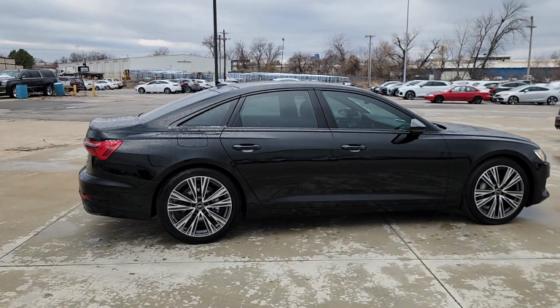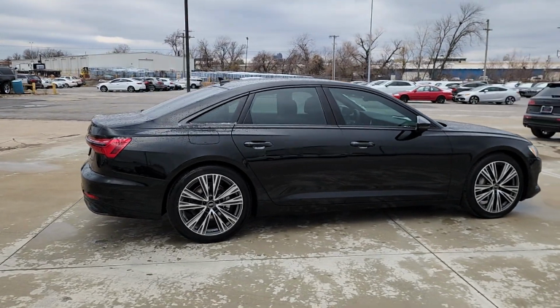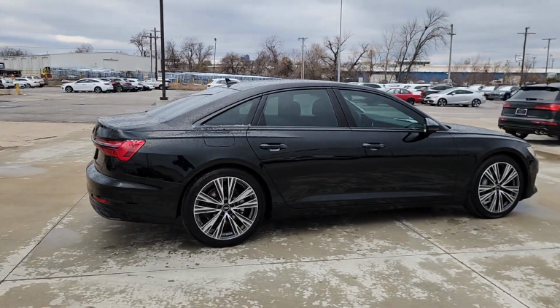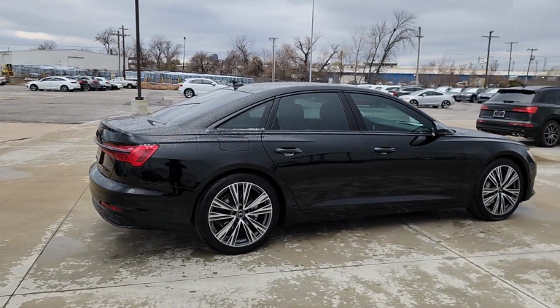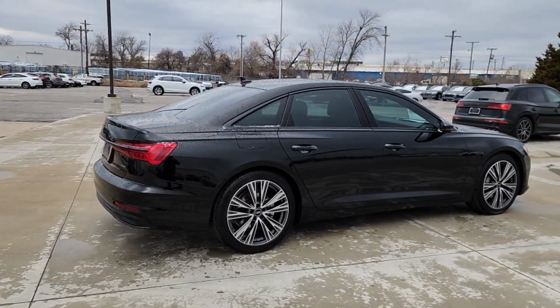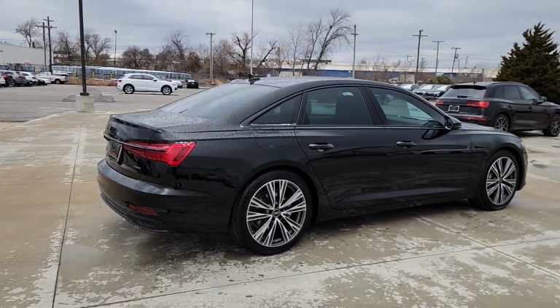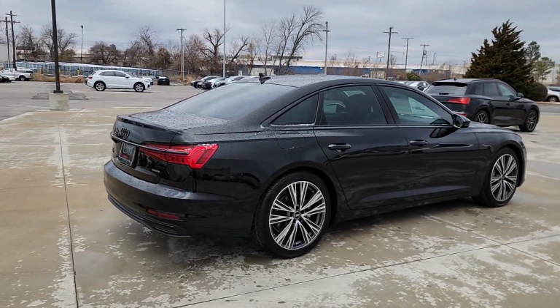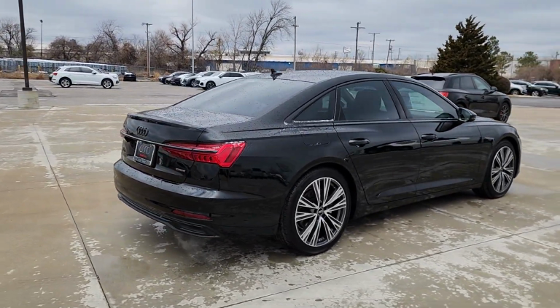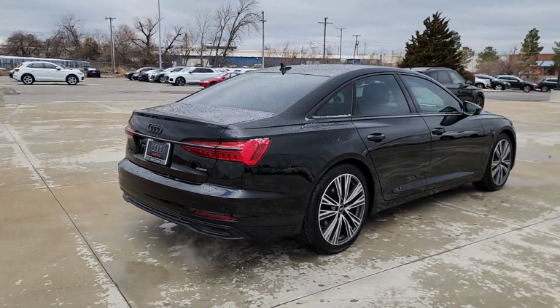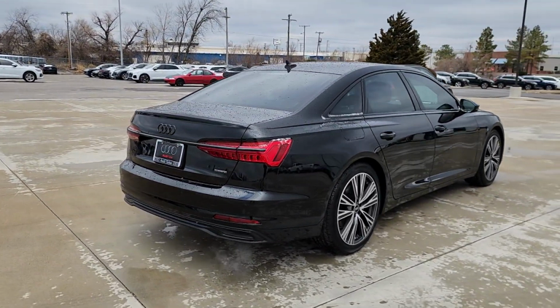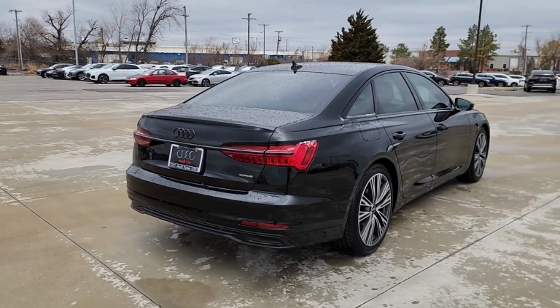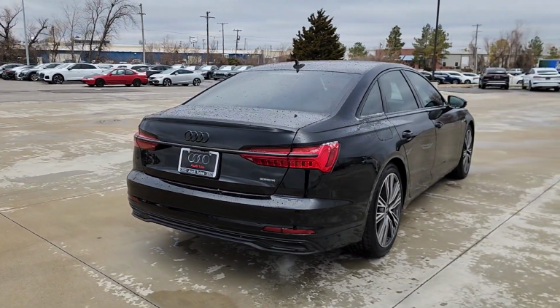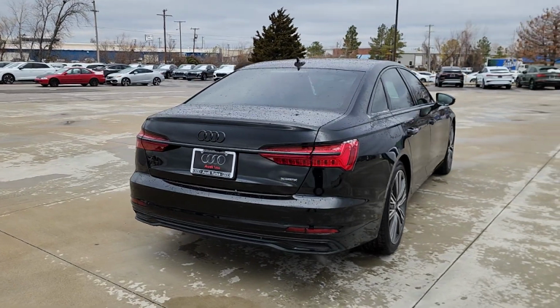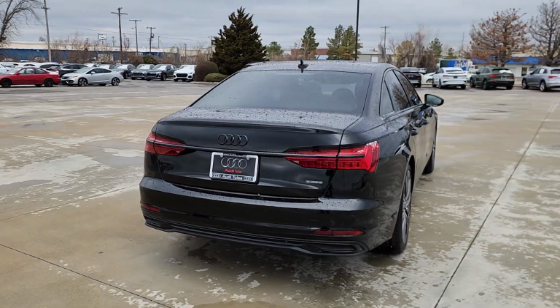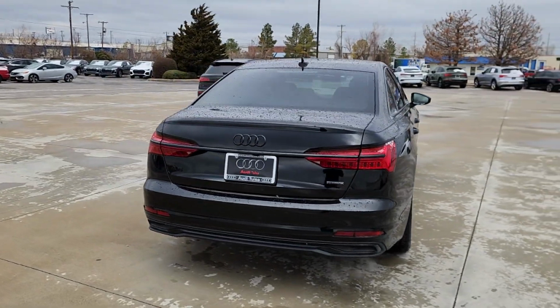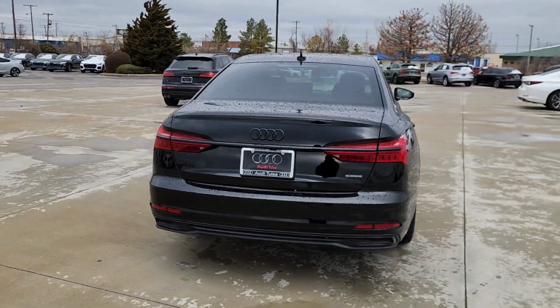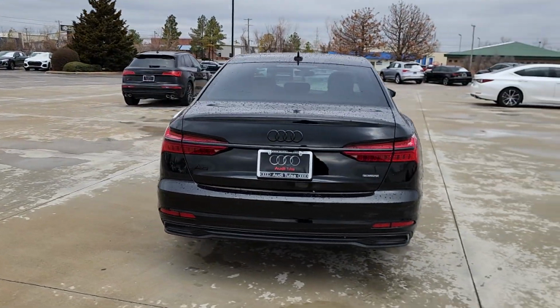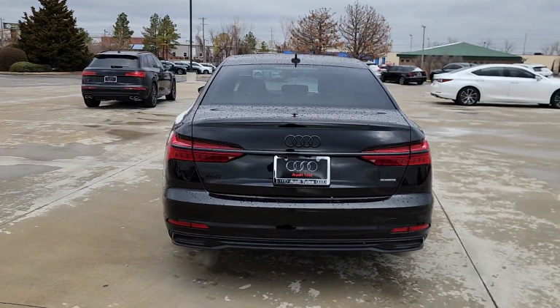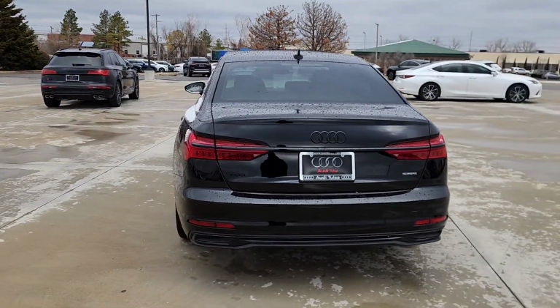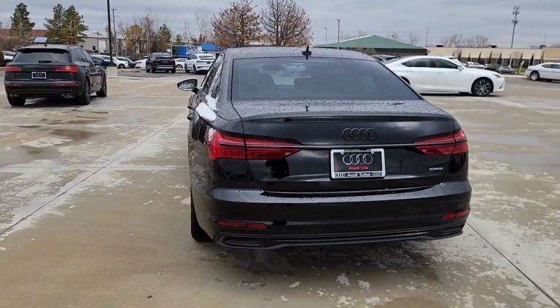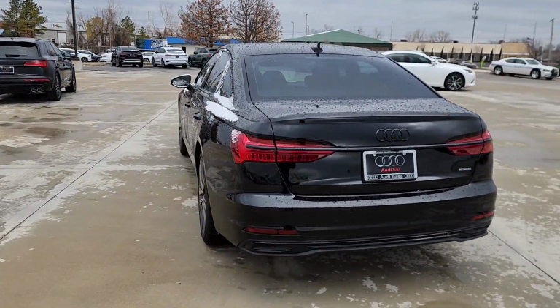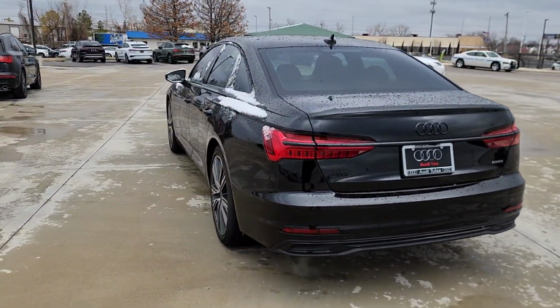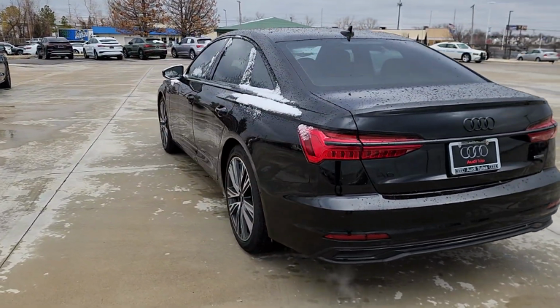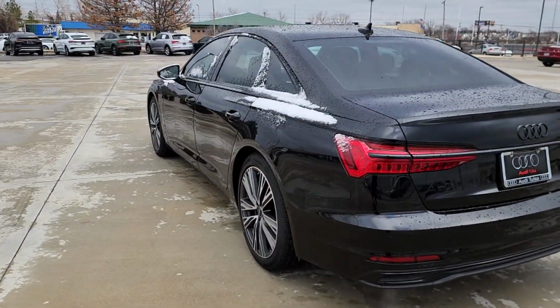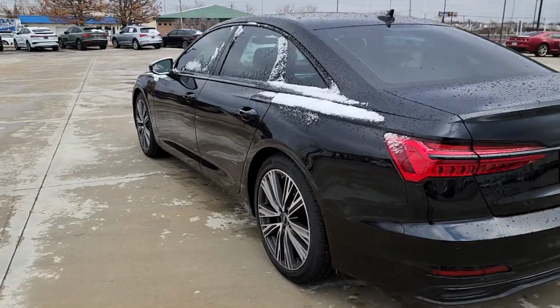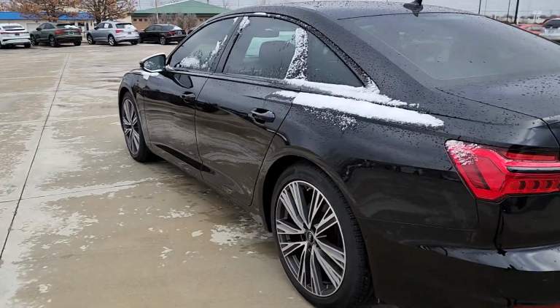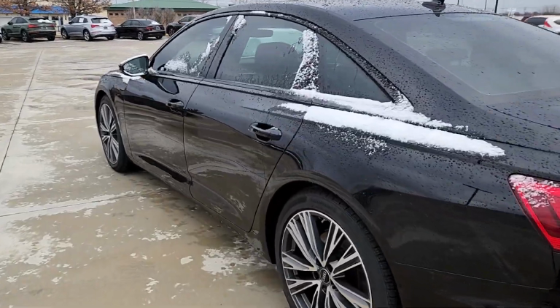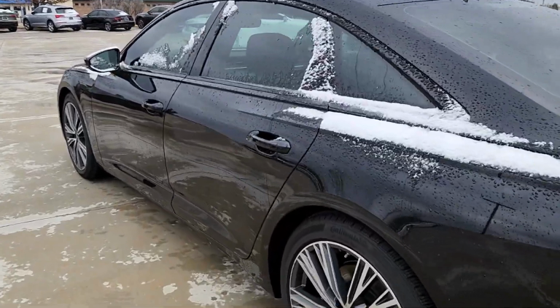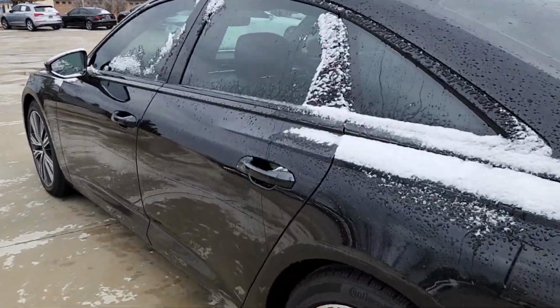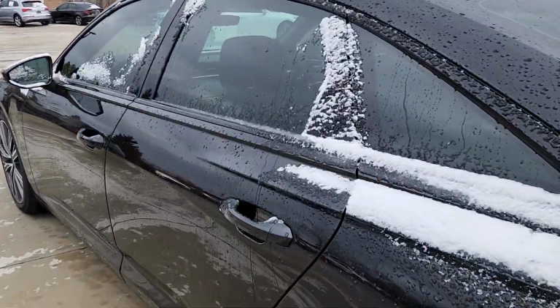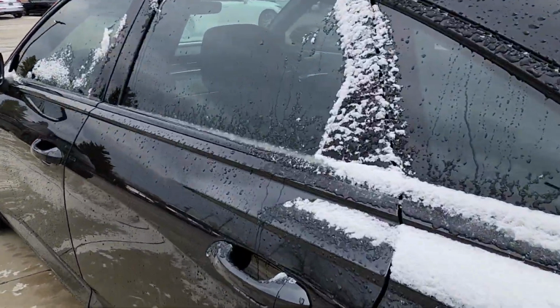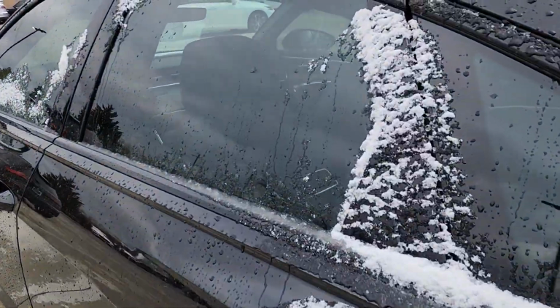Heated steering wheel, heated and/or cooled front seats, wireless charging station, proximity key entry, keyless entry, navigation system, moonroof, power passenger seat, heated mirrors, satellite radio.